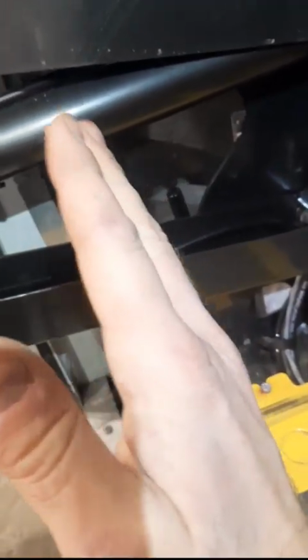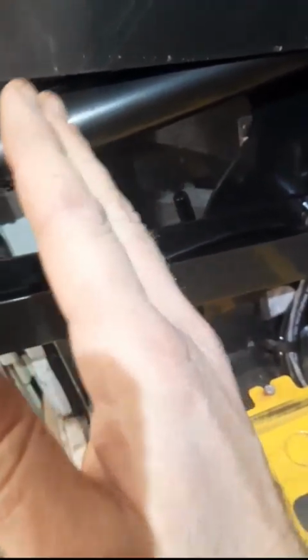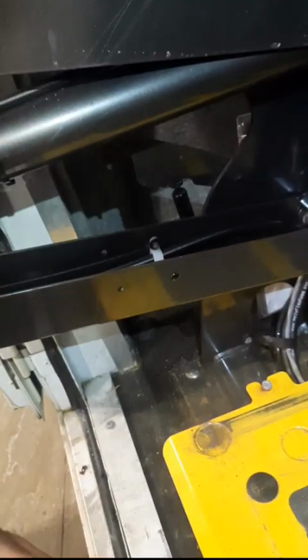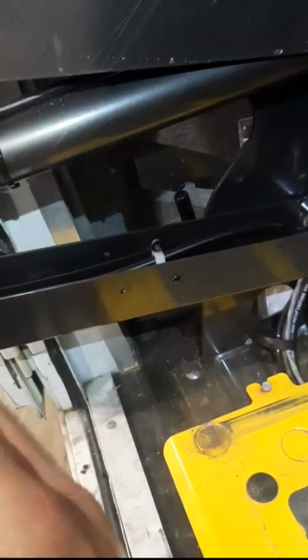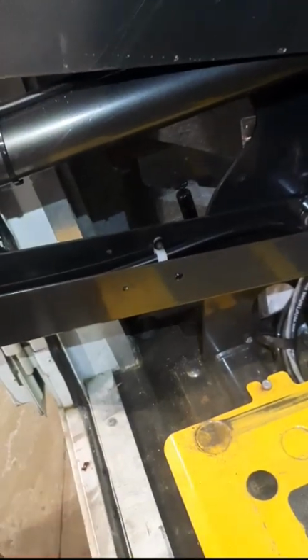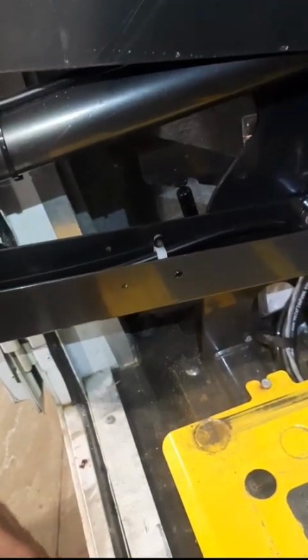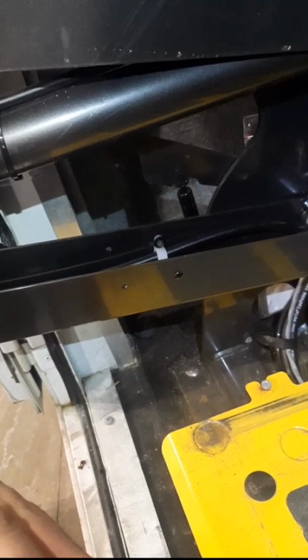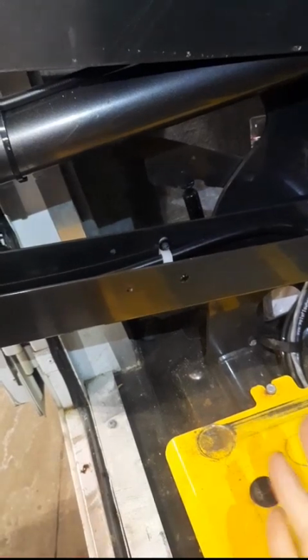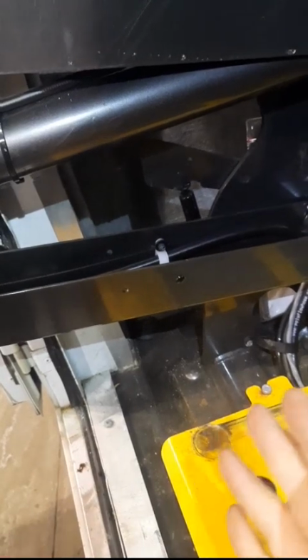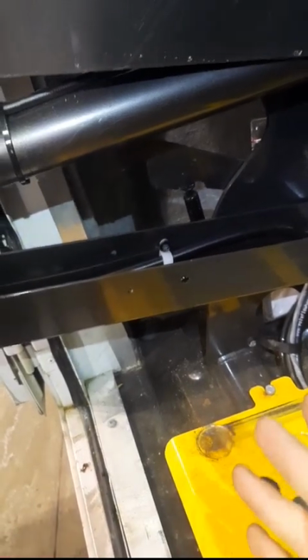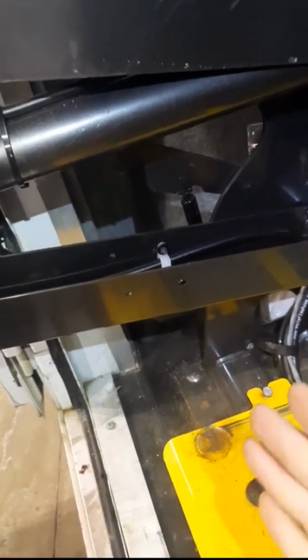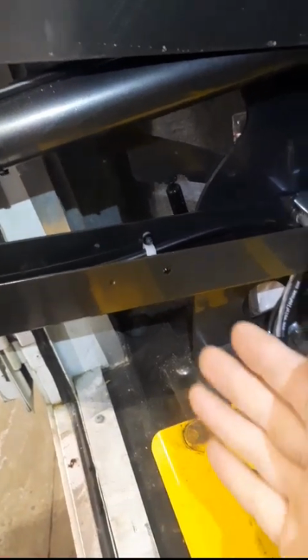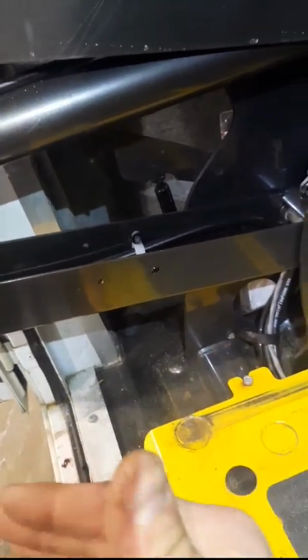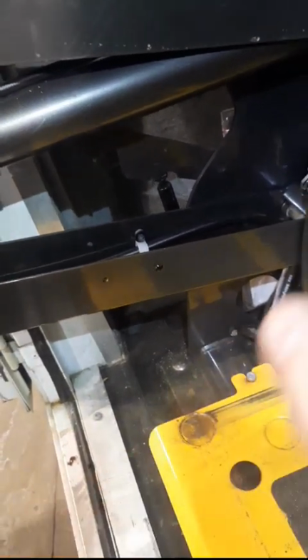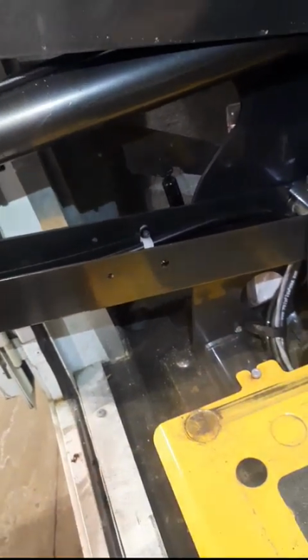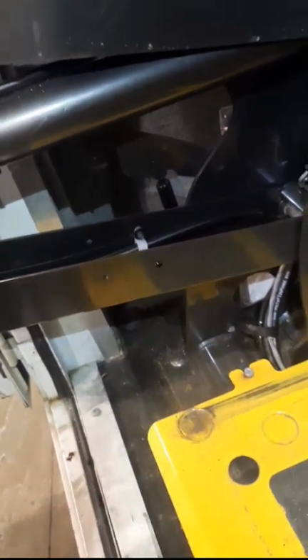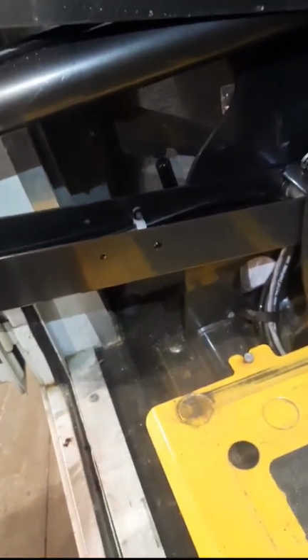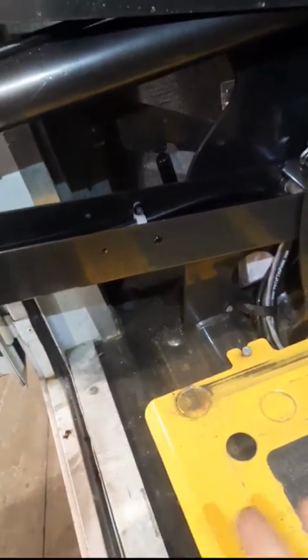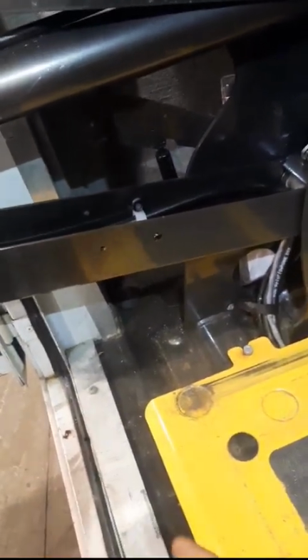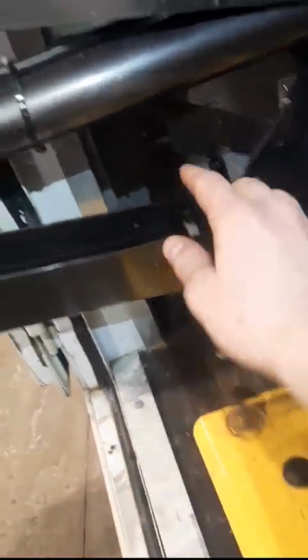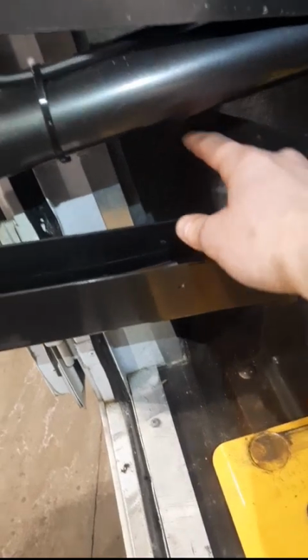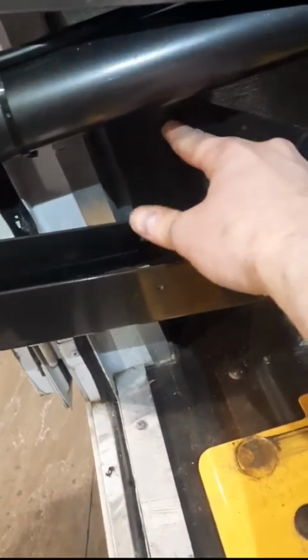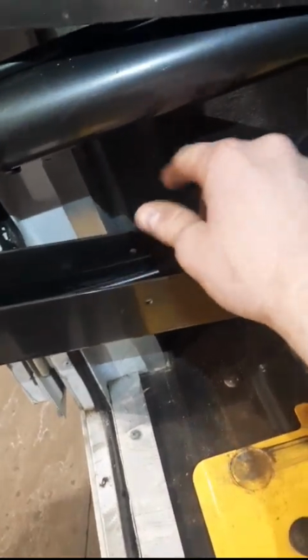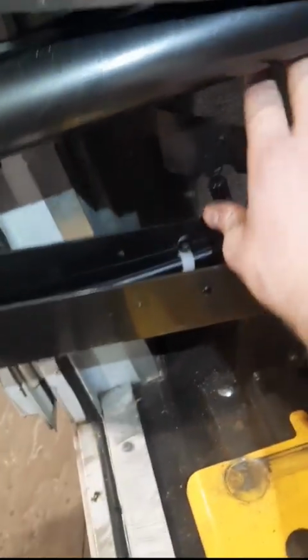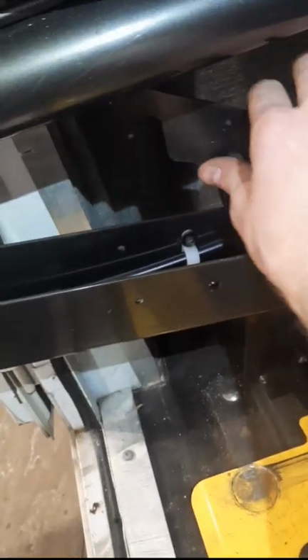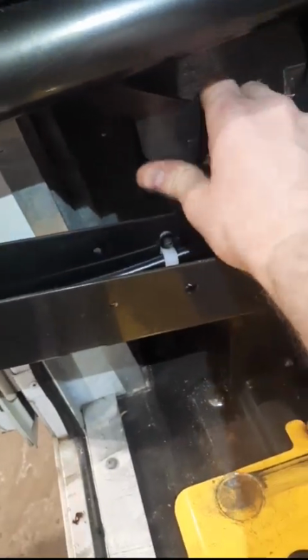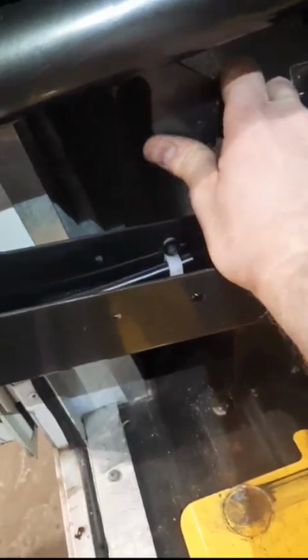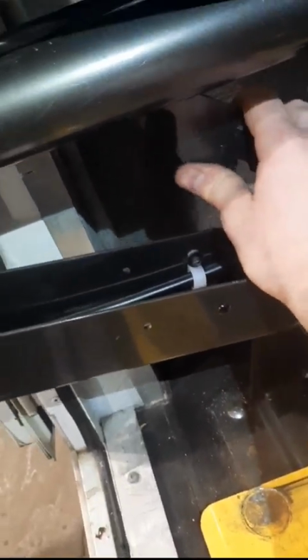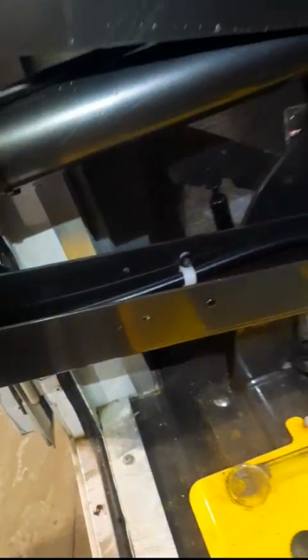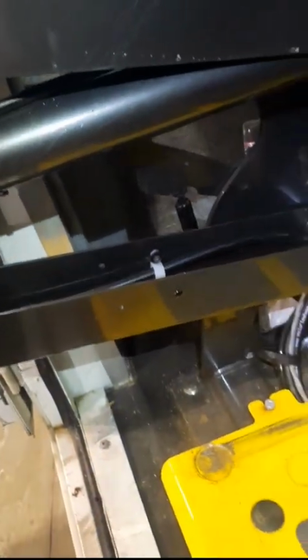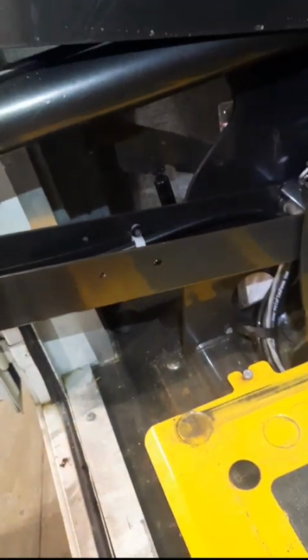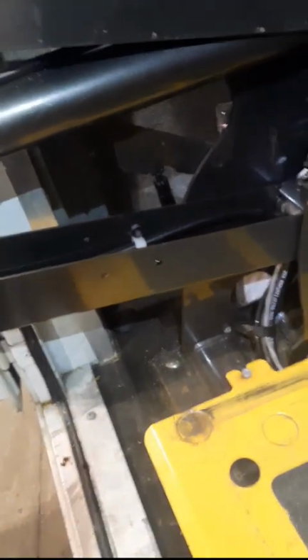The stop prevents the lift from leaning against the doors and damaging them. More importantly, if the next person to use the lift opens the door and the lift falls out, it would injure them. These are actually a safety feature designed to stop the lift from falling out in case there's cylinder leakage.